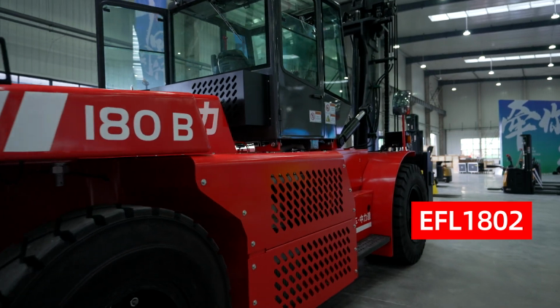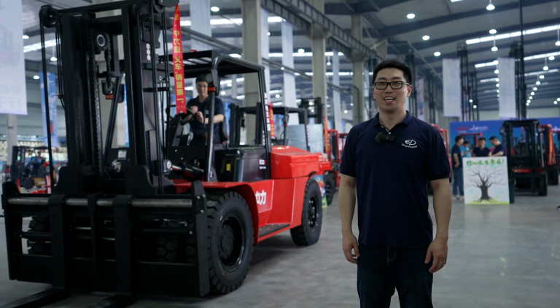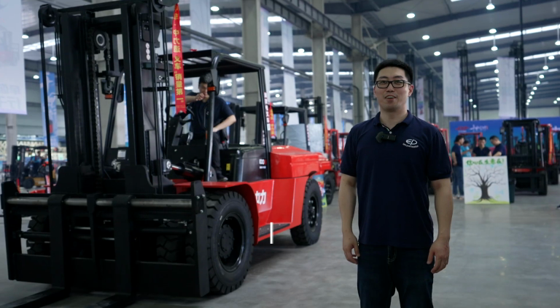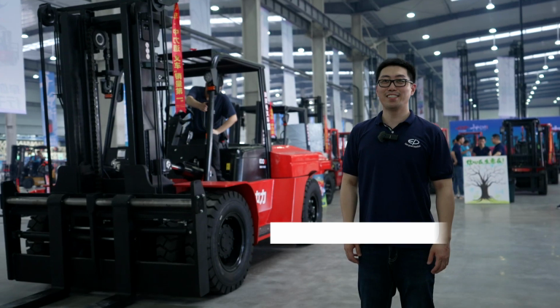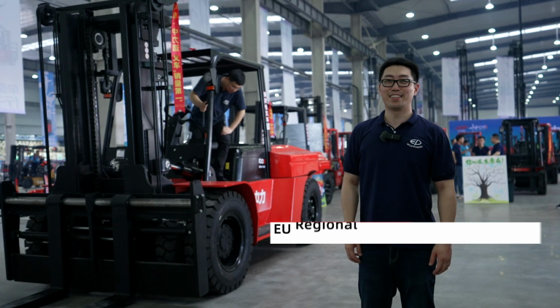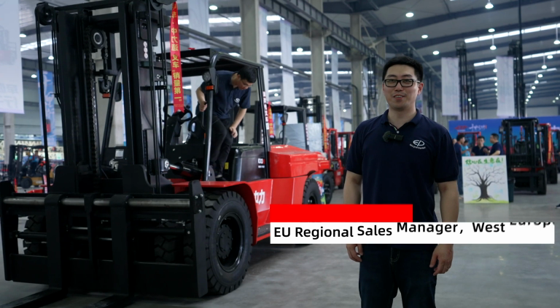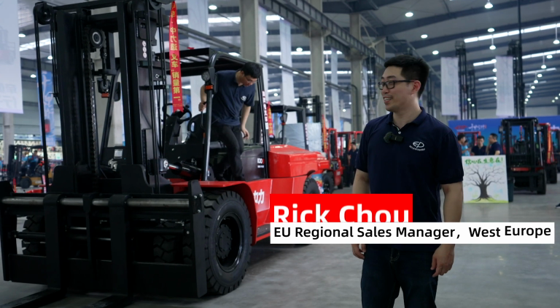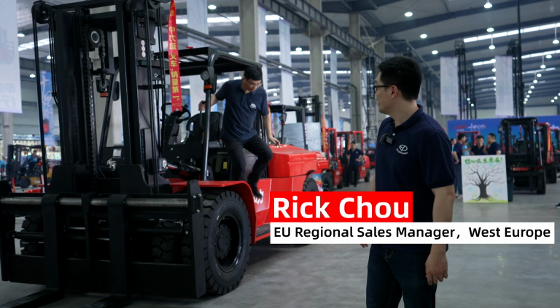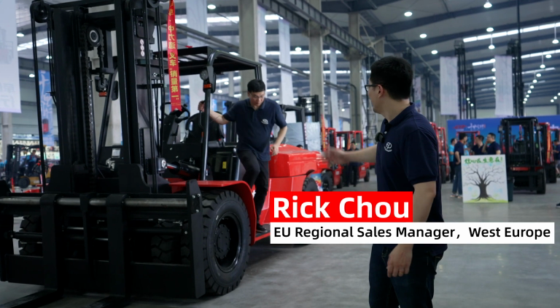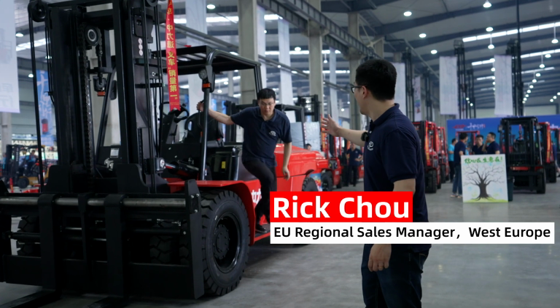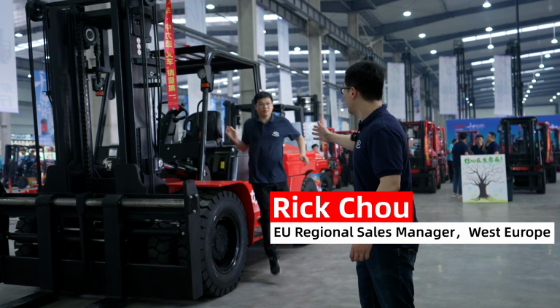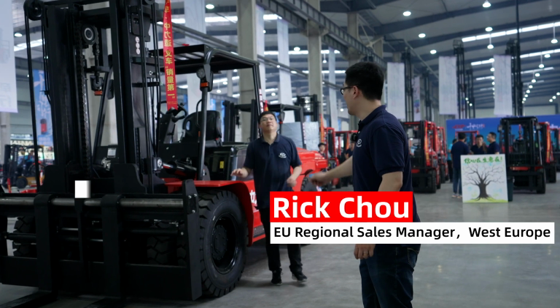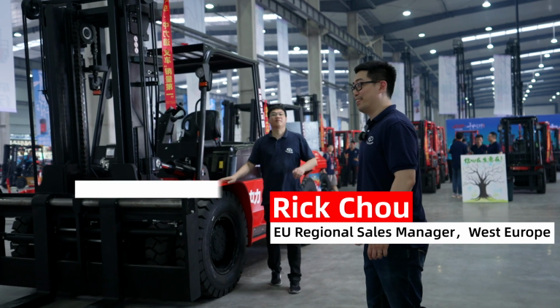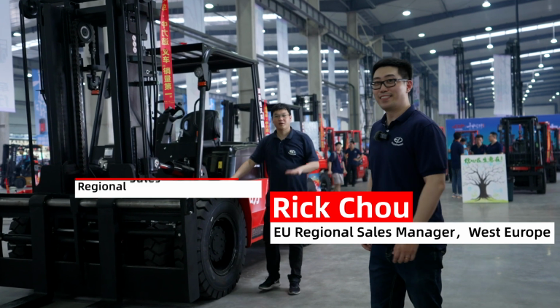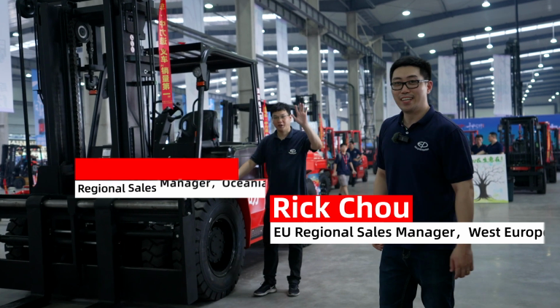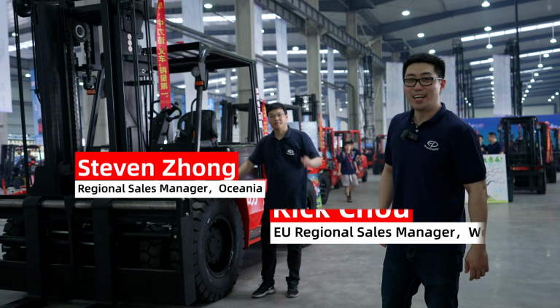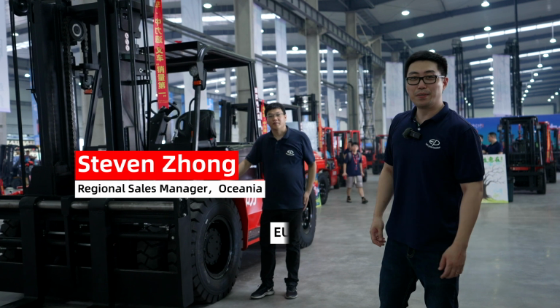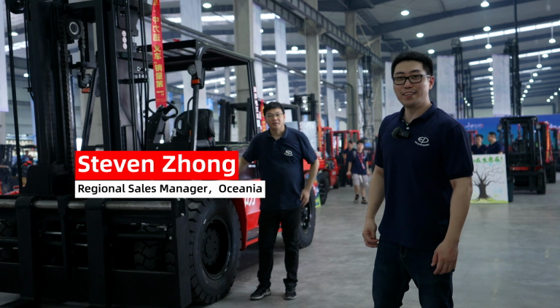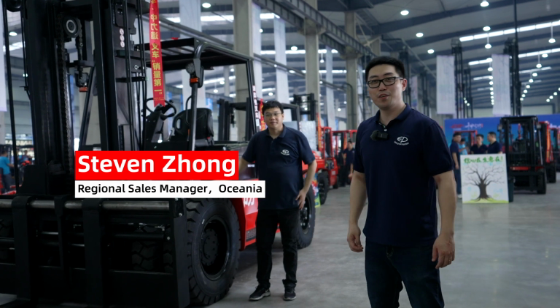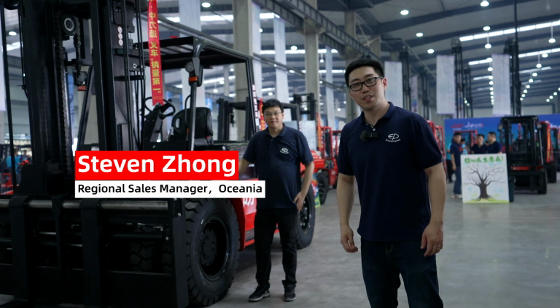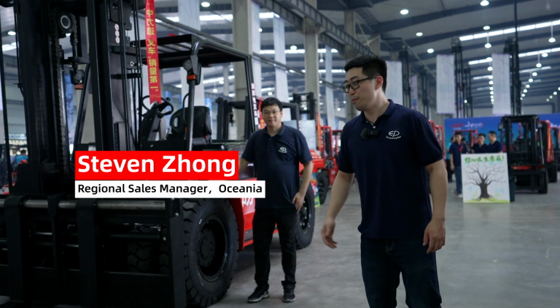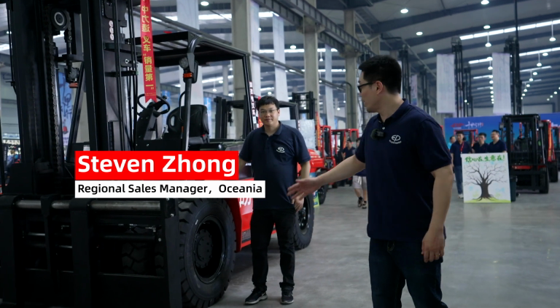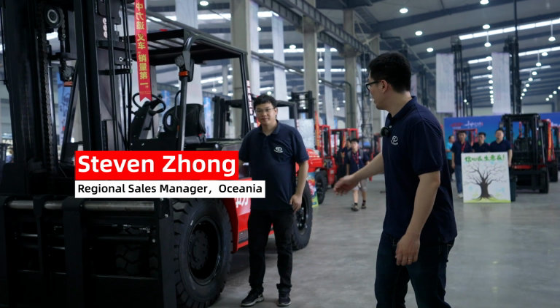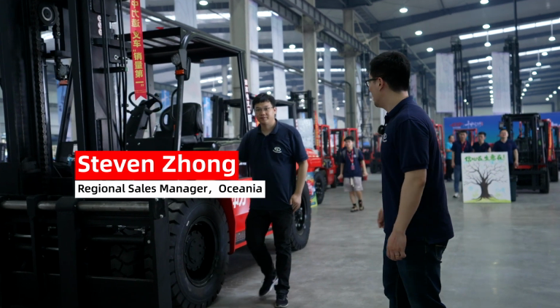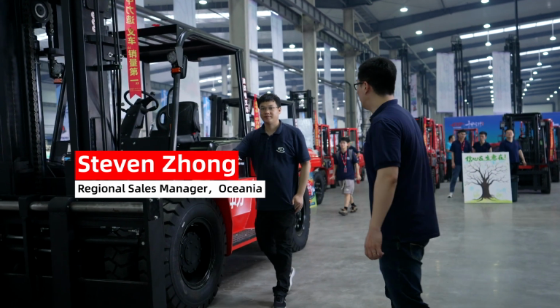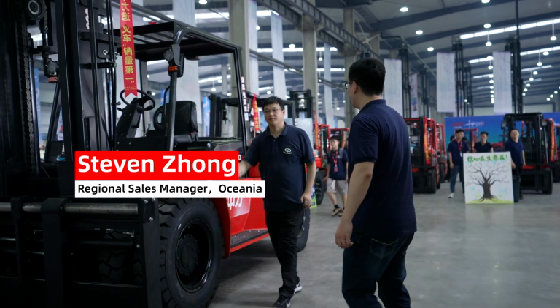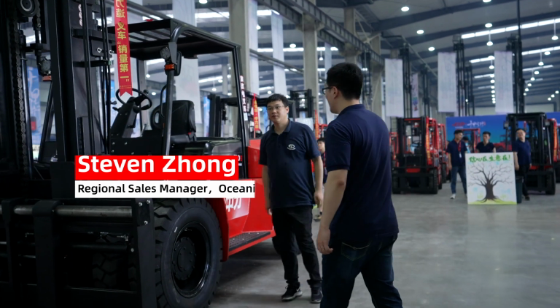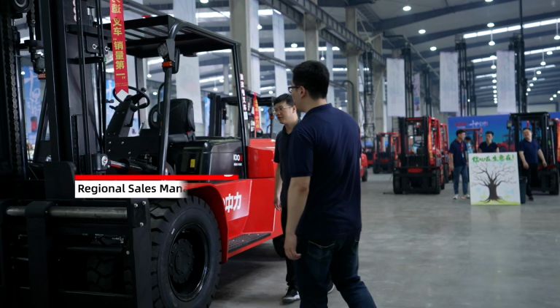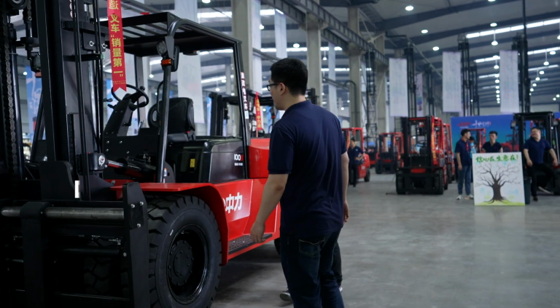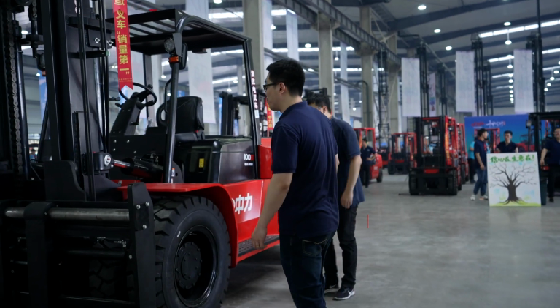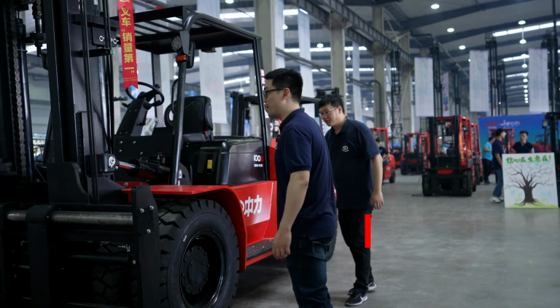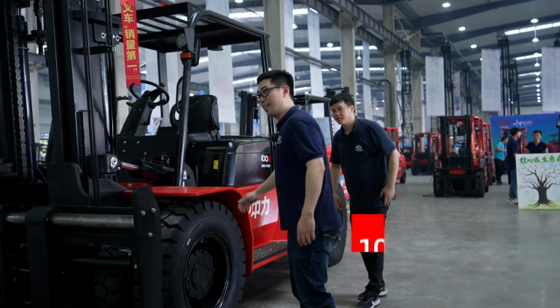Hello guys, this is Rick and Steven again. I'm presenting you the big boys of the EP EFL family.